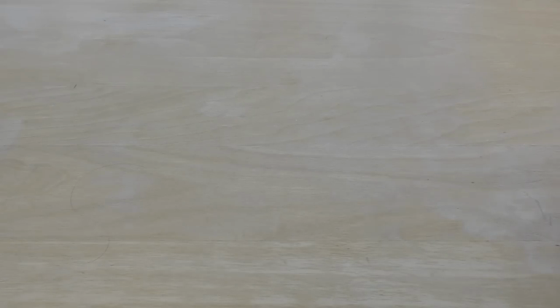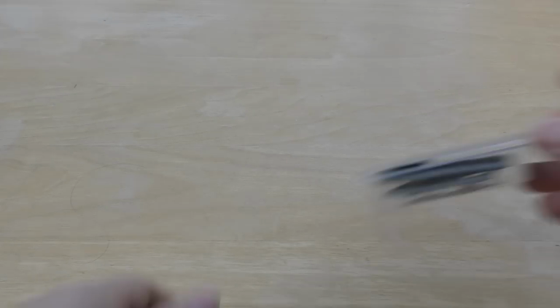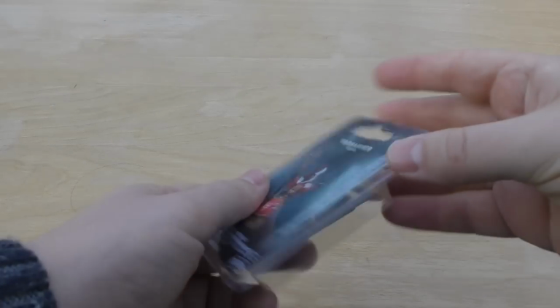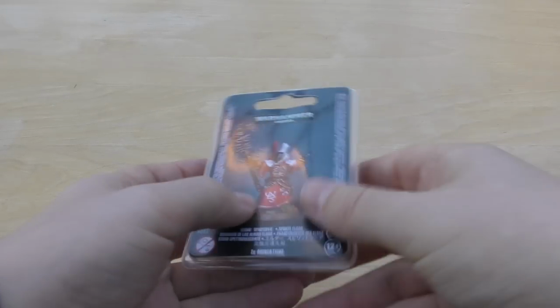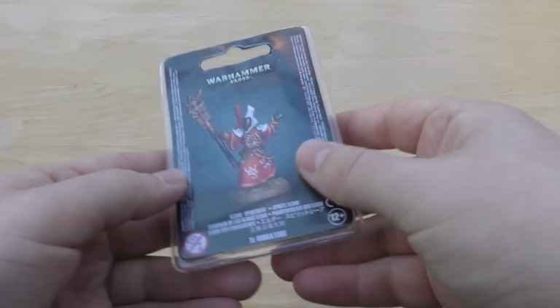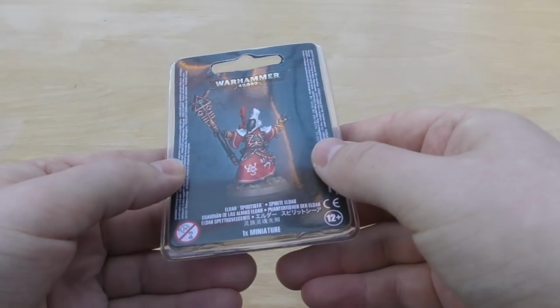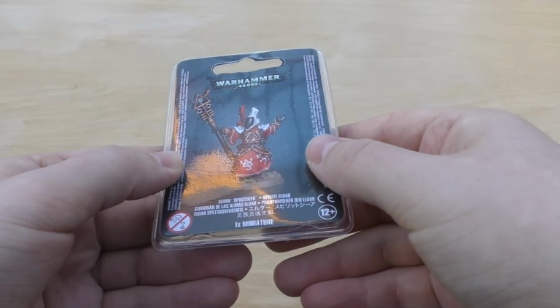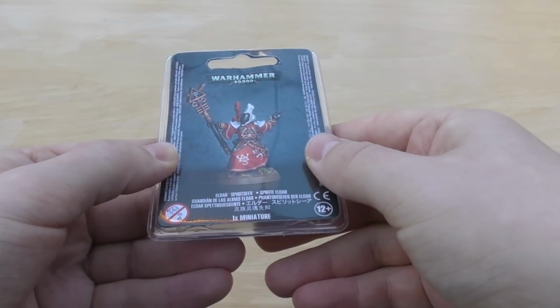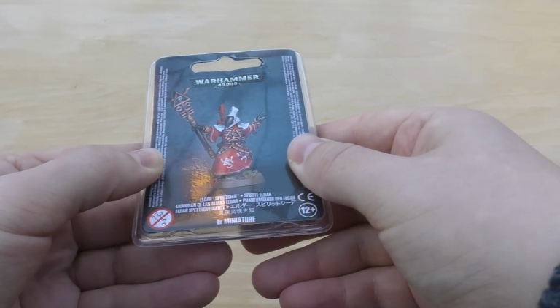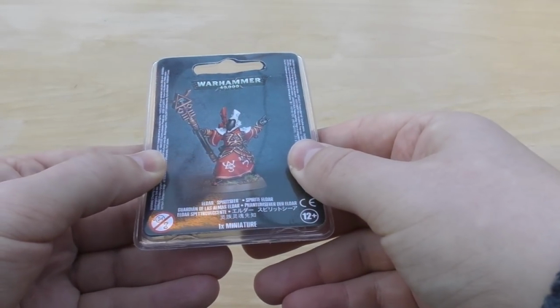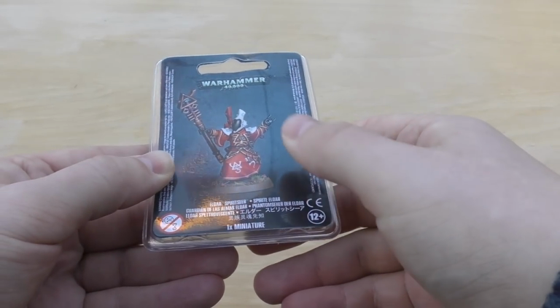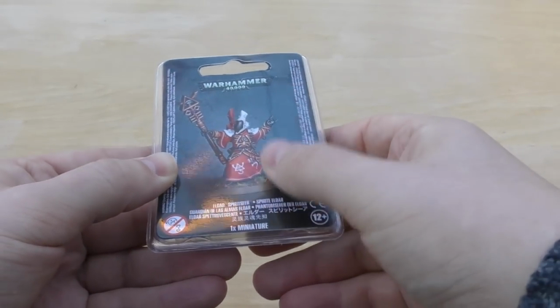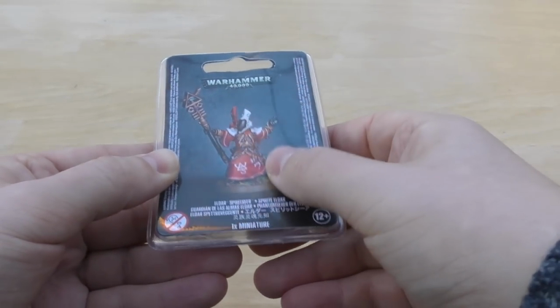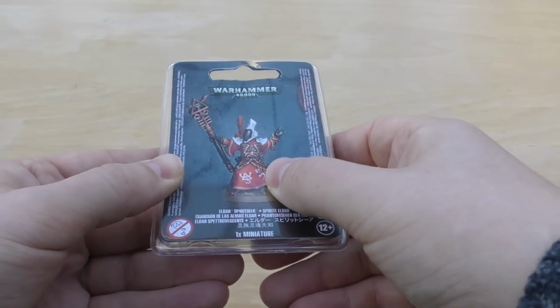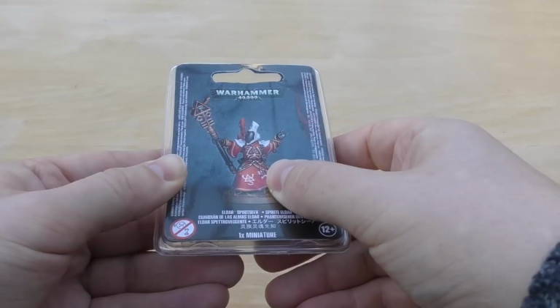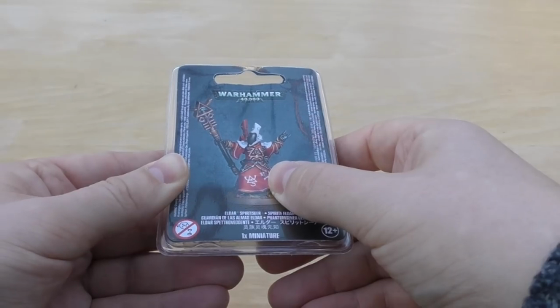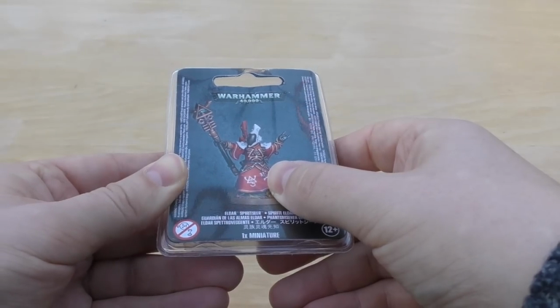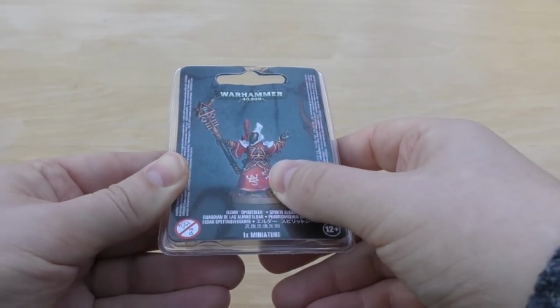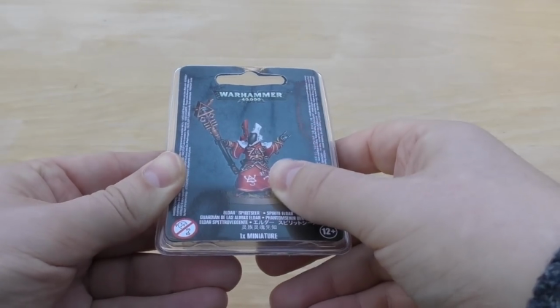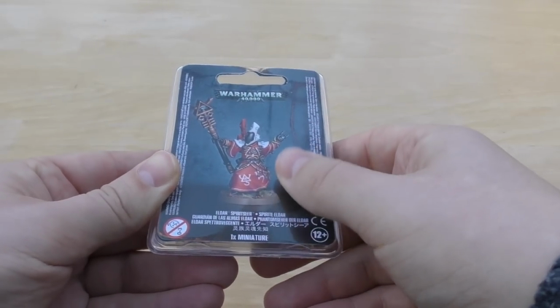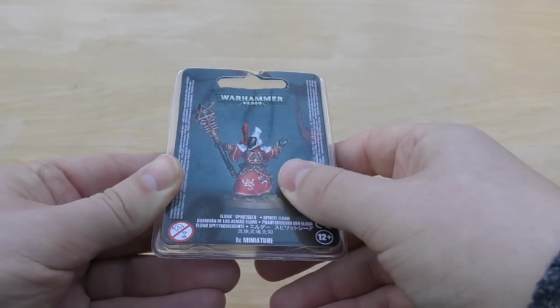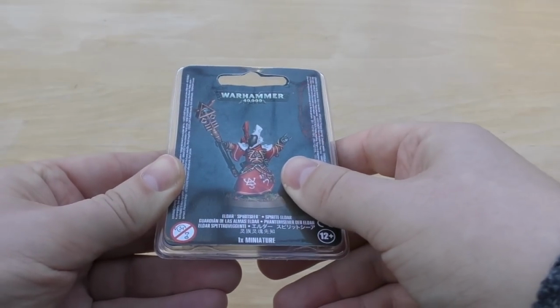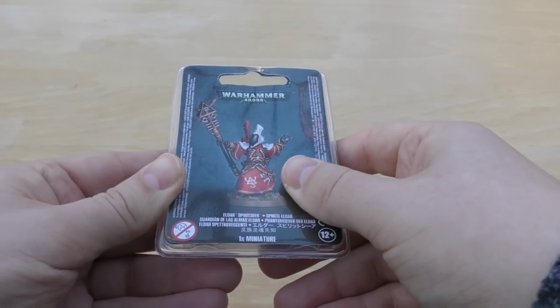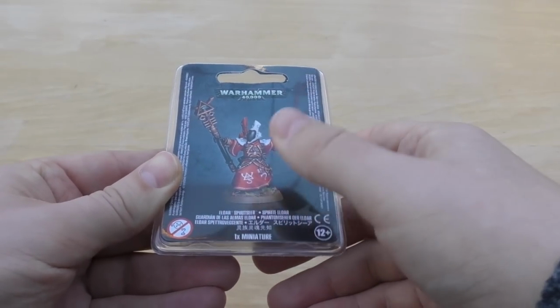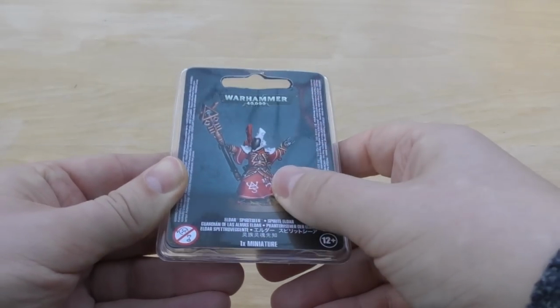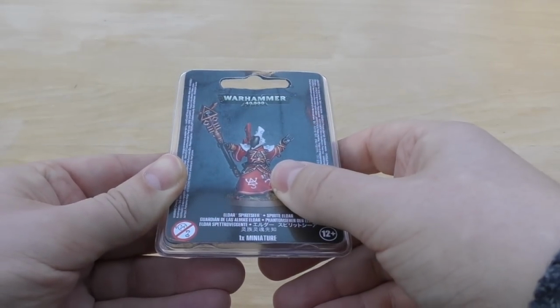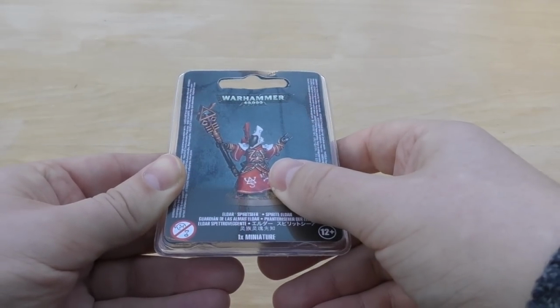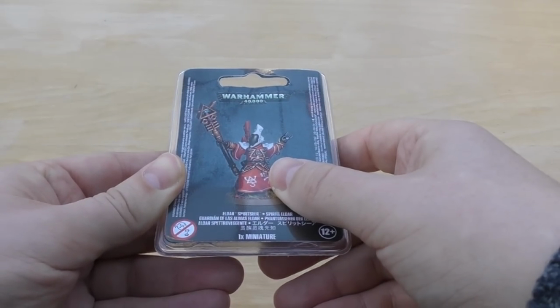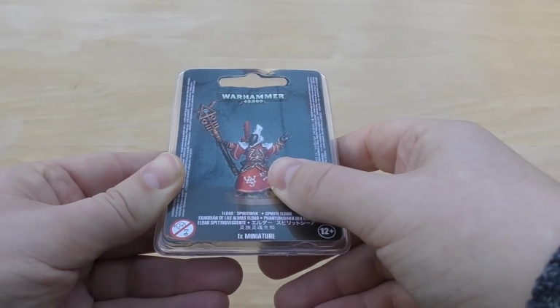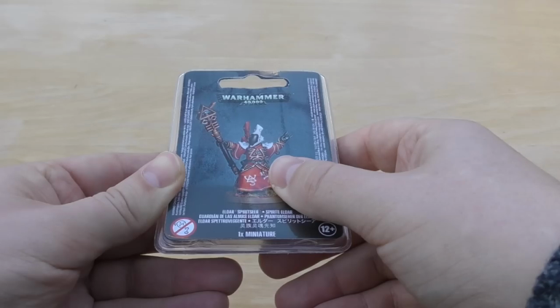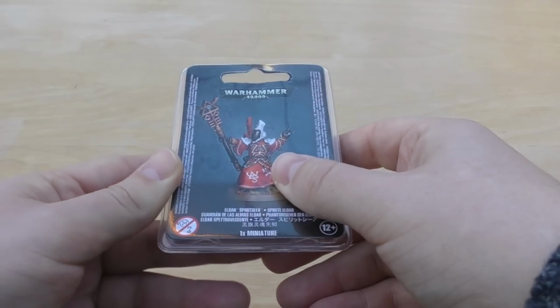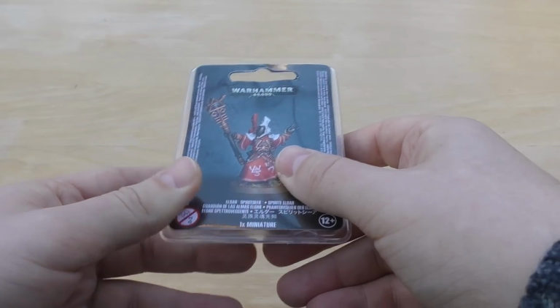Then we move into a different direction entirely — we've got Eldar. I got a little Spiritseer because I think he's going to look really cool with the Start Collecting set that I got, and he's going to be able to help out those Wraithguard and Wraithblades.